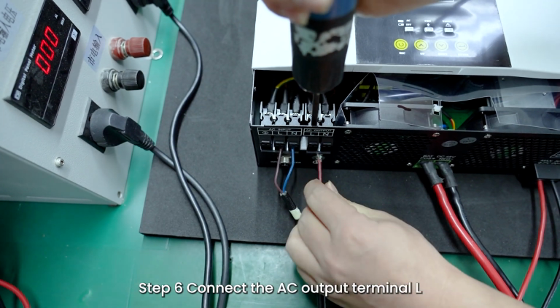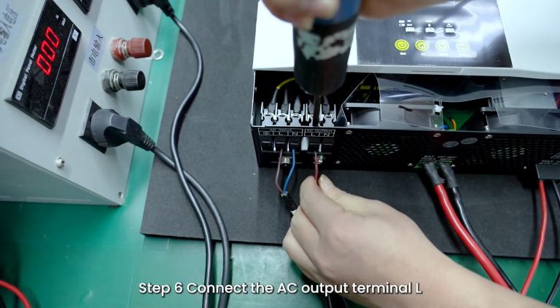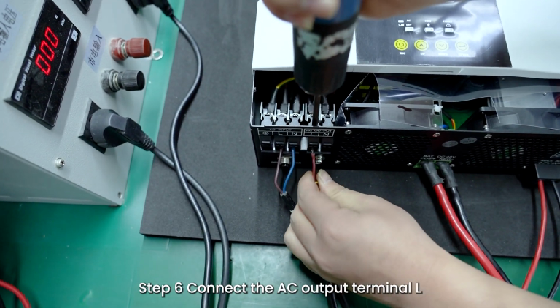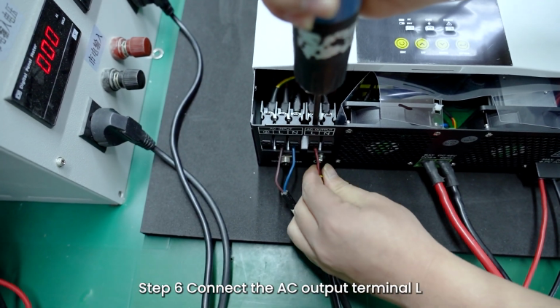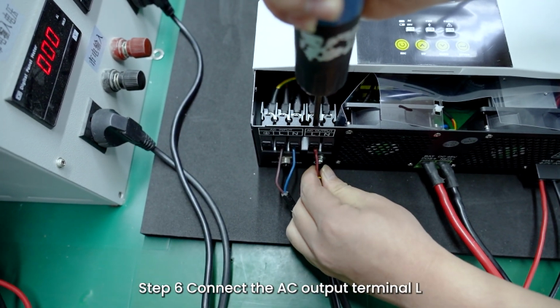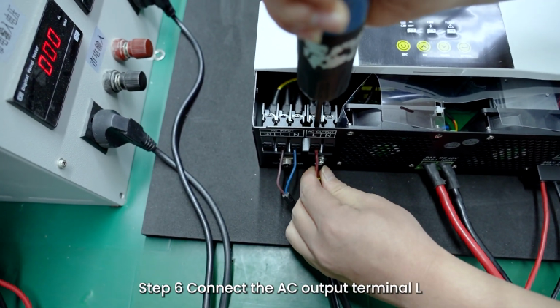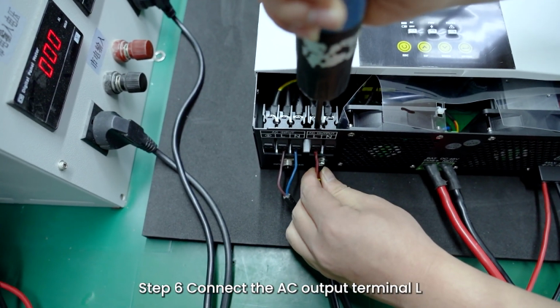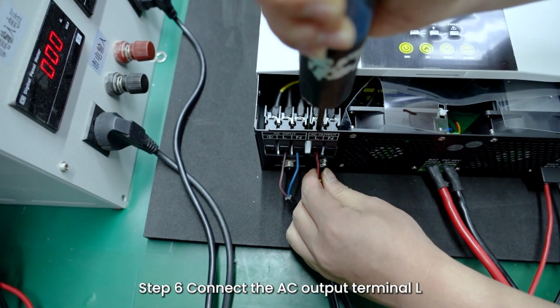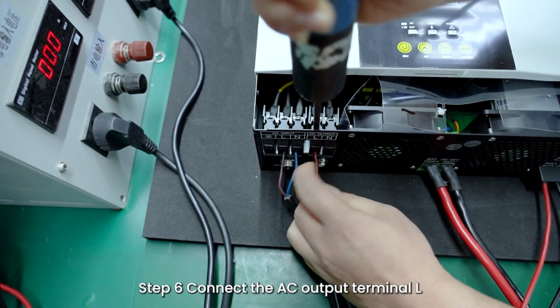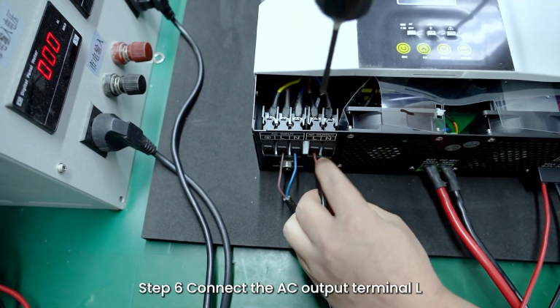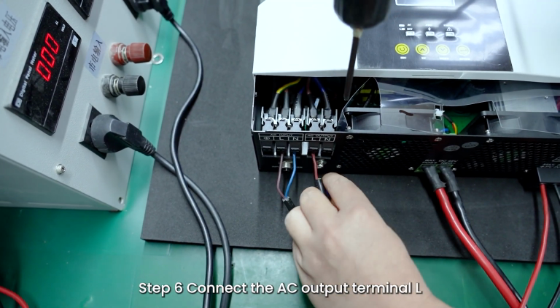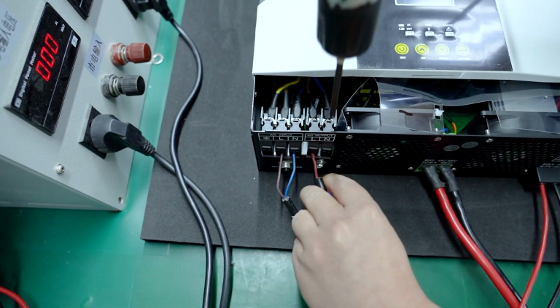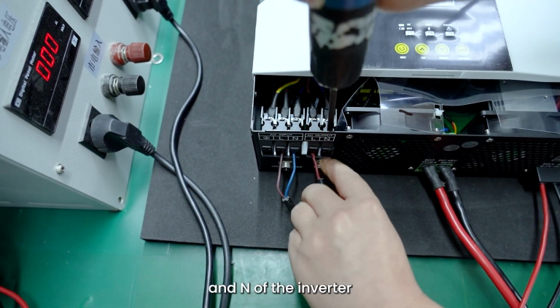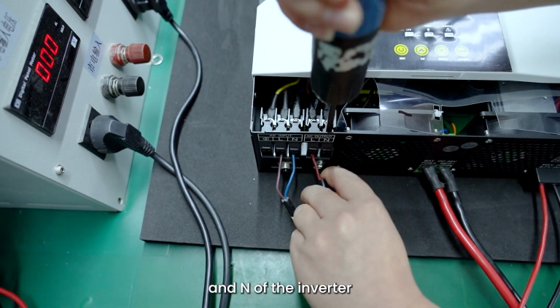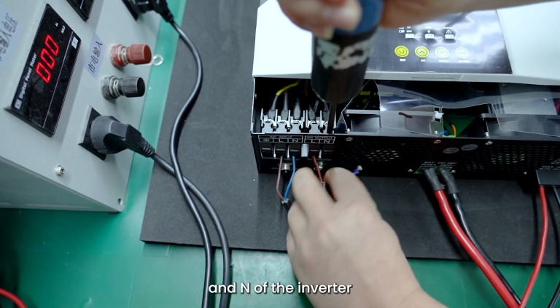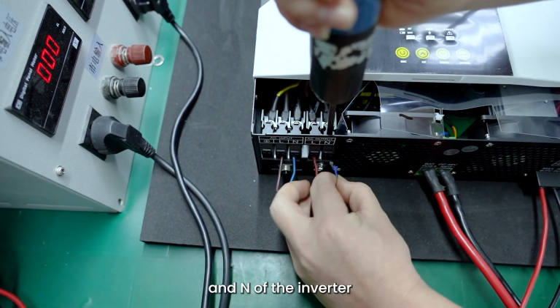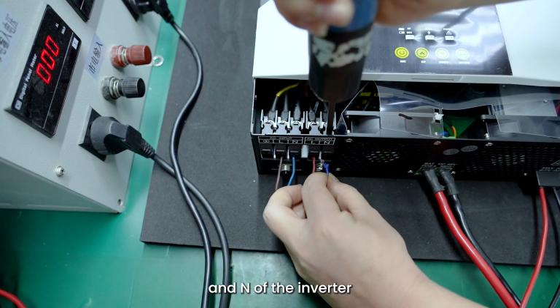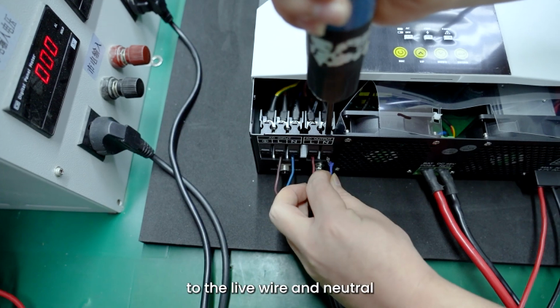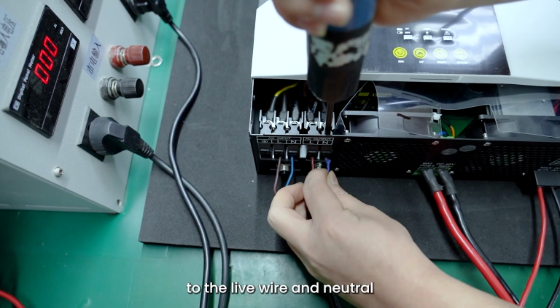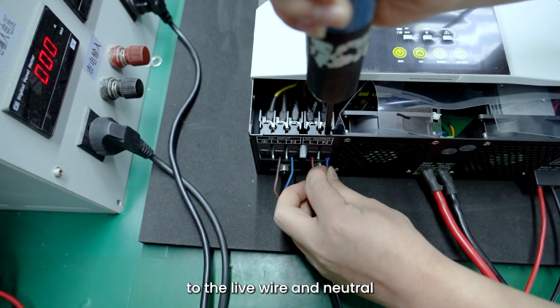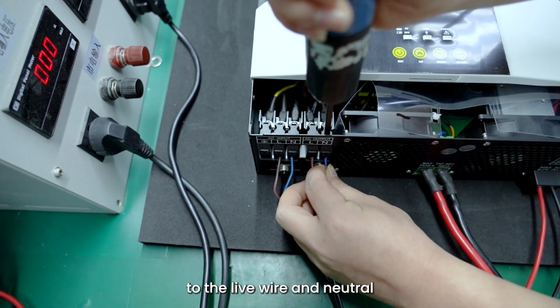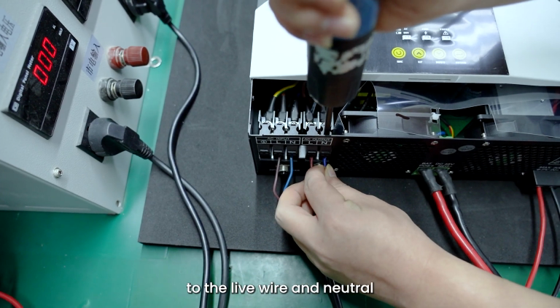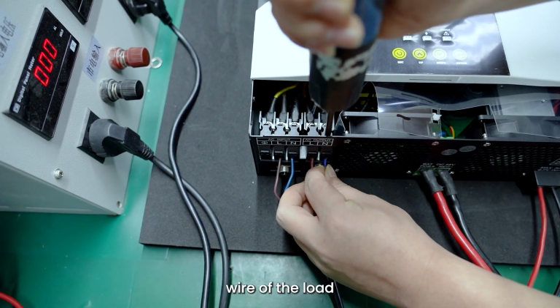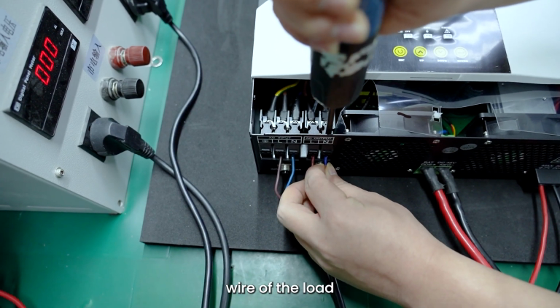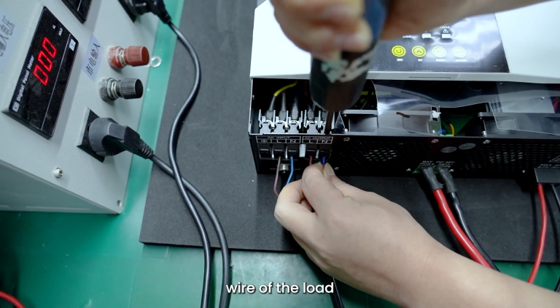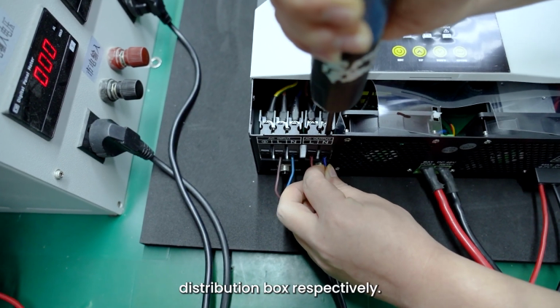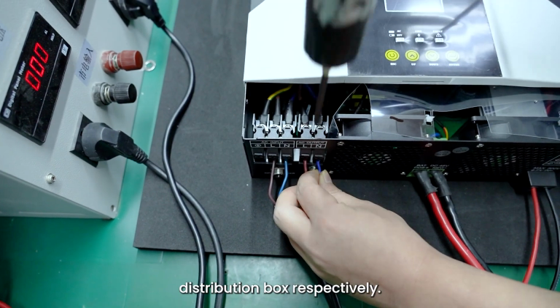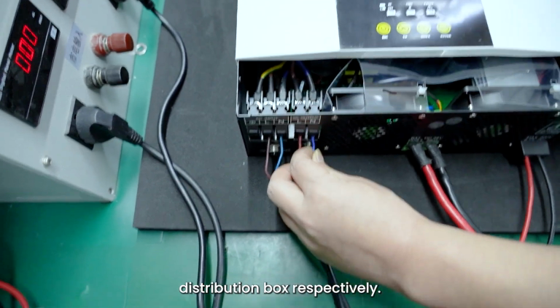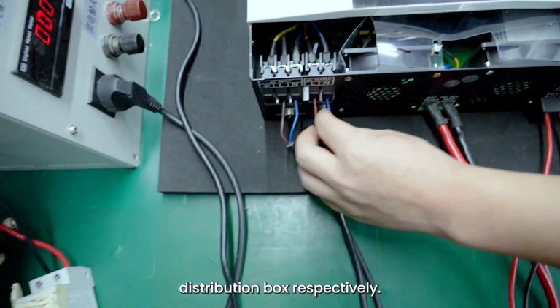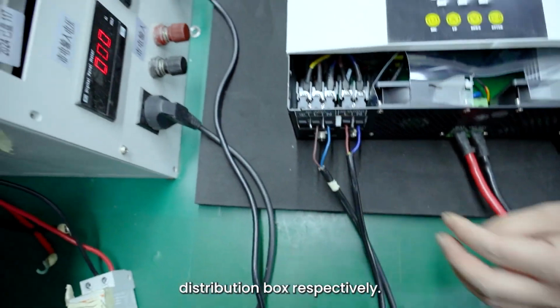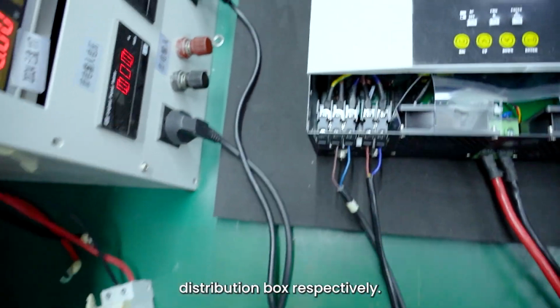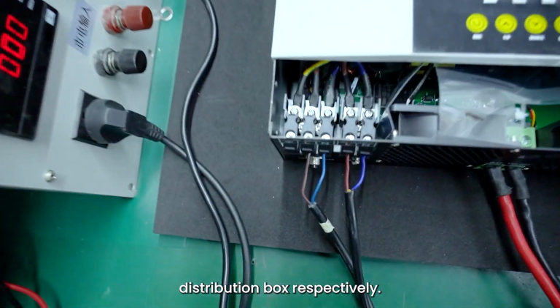Step 6: Connect the AC output terminals L and N of the inverter to the live wire and neutral wire of the load distribution box respectively.